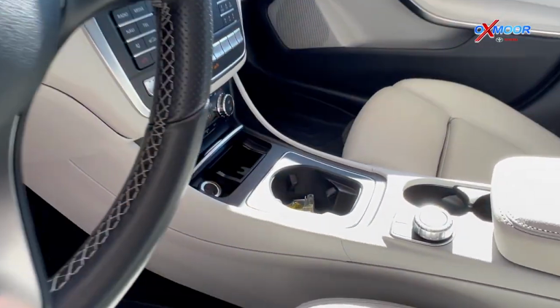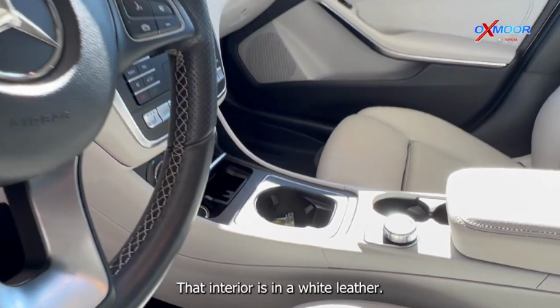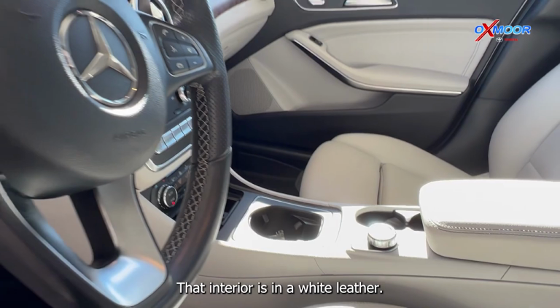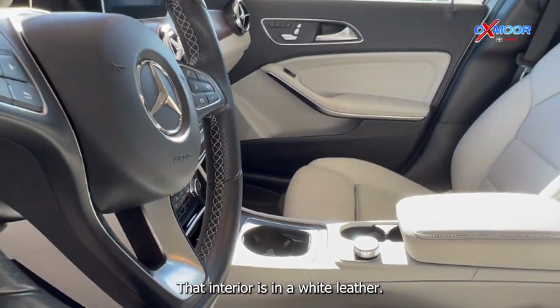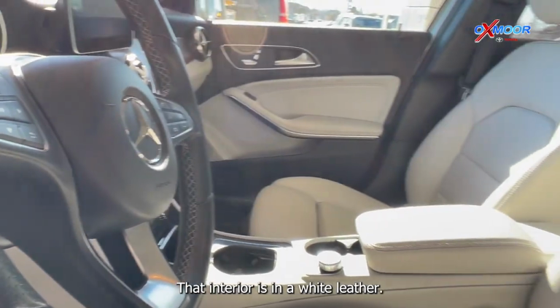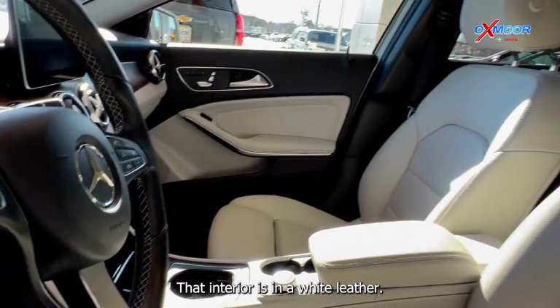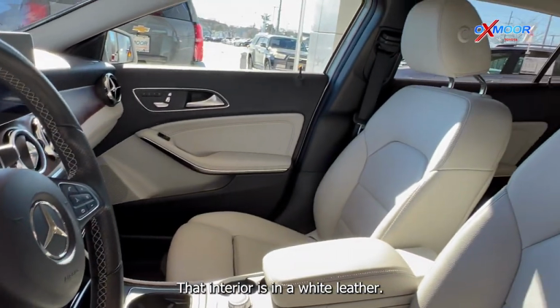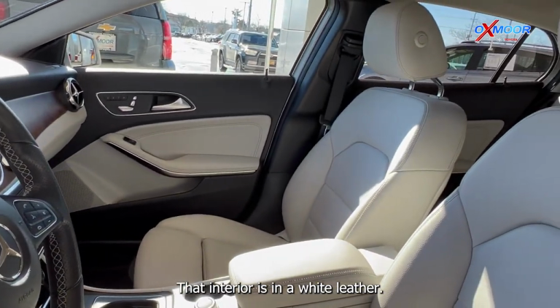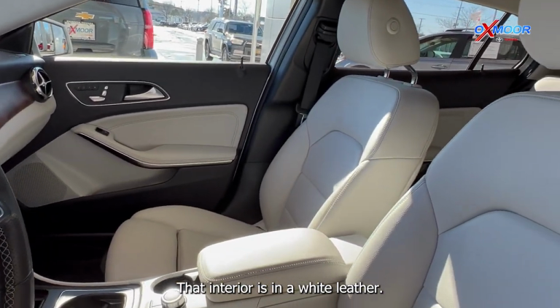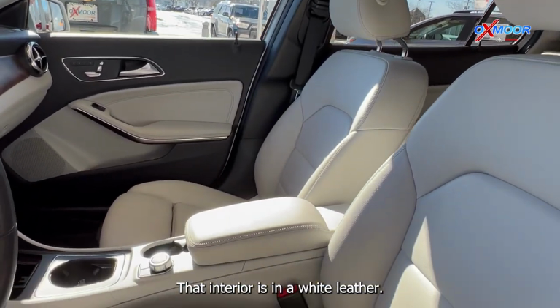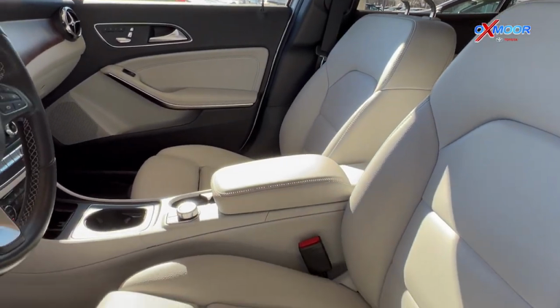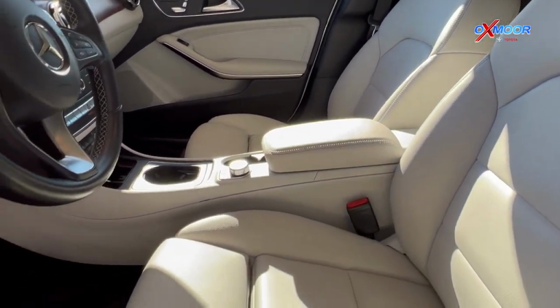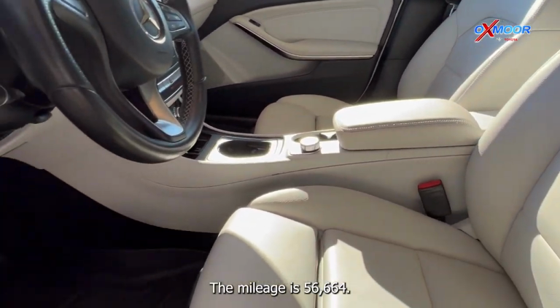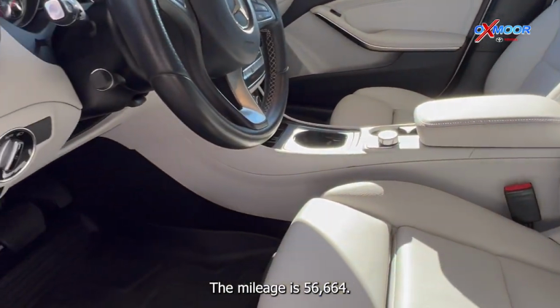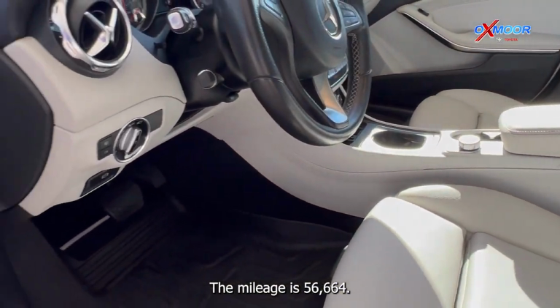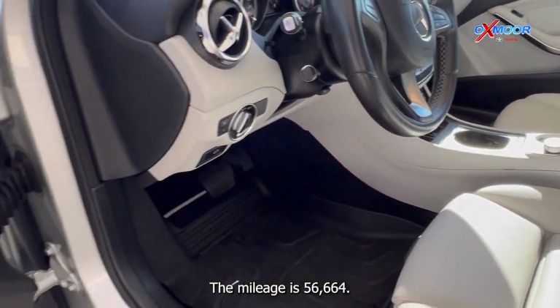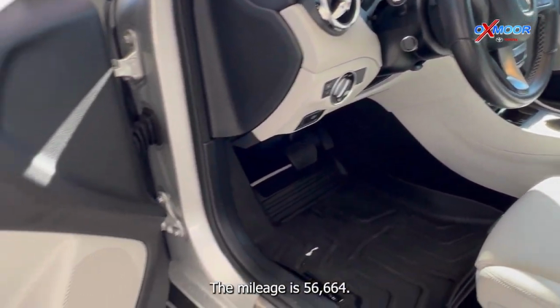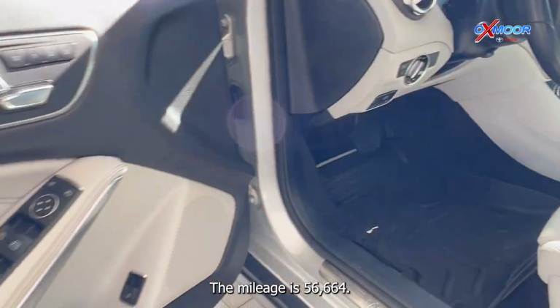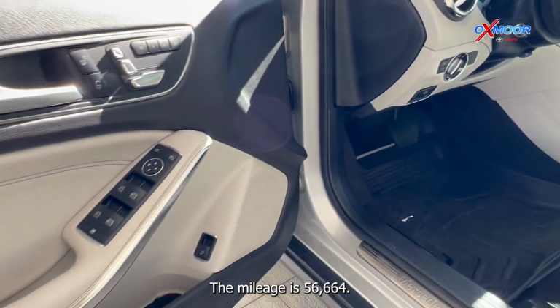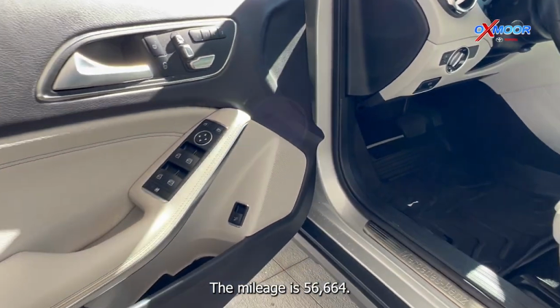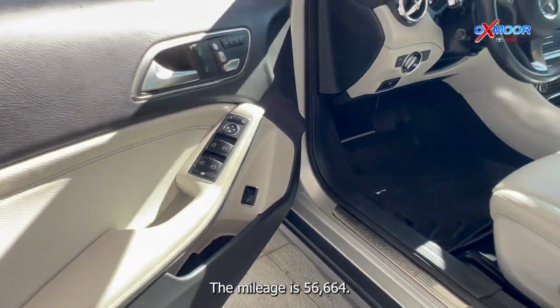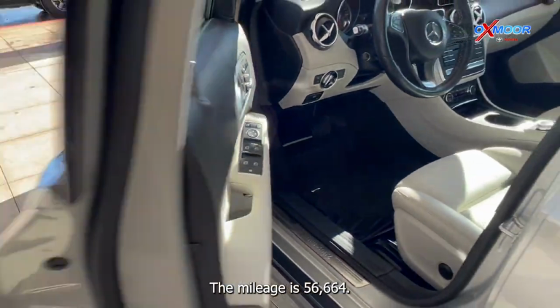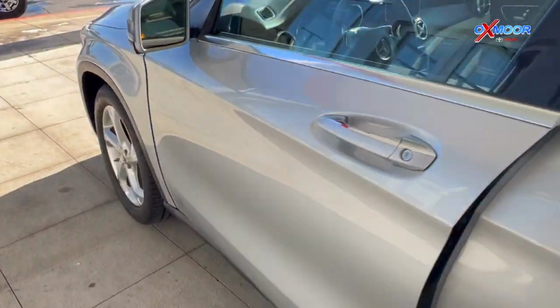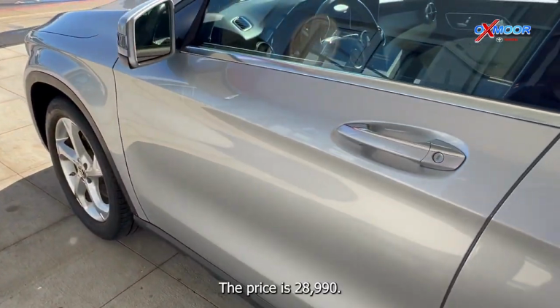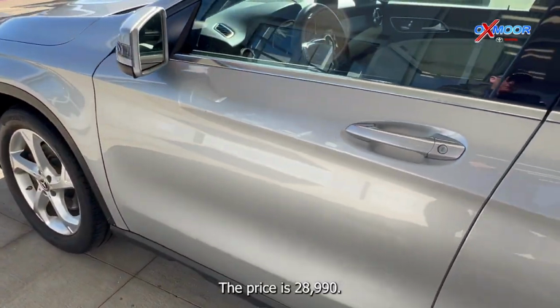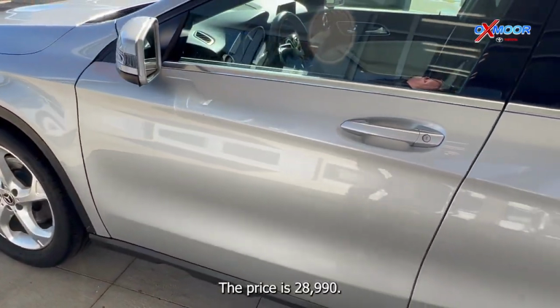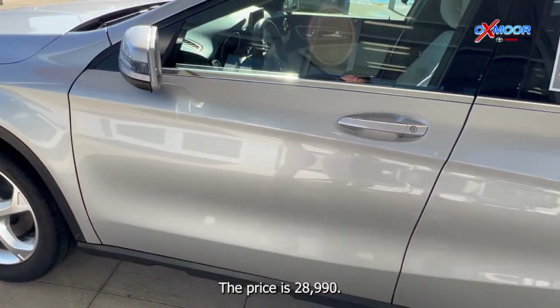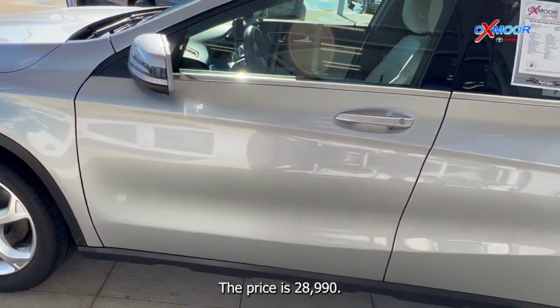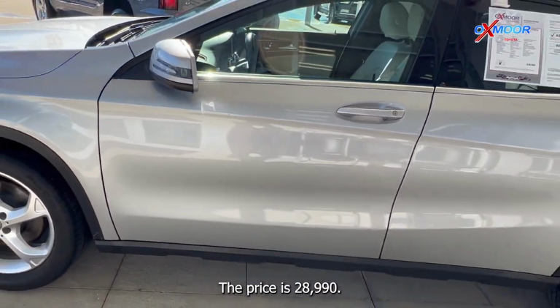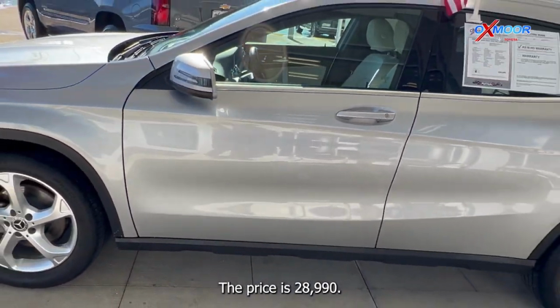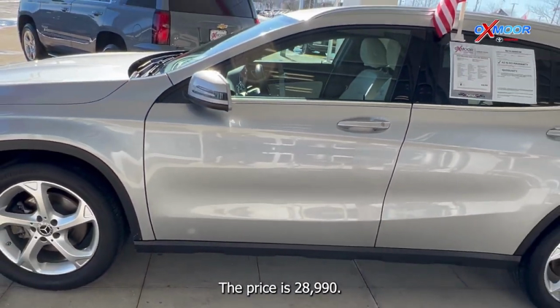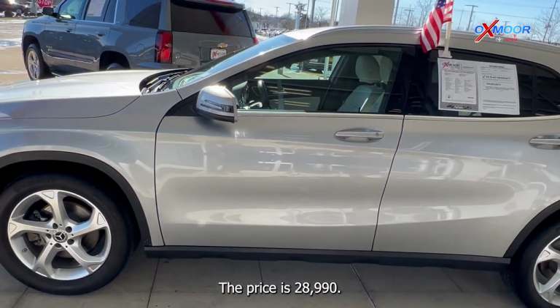The interior is in a white leather. The mileage is 56,664 and the price is $28,990.